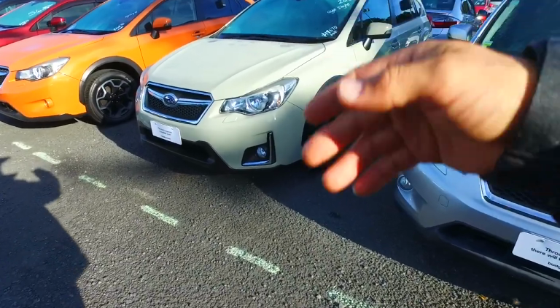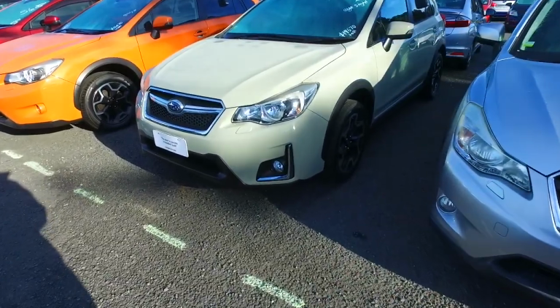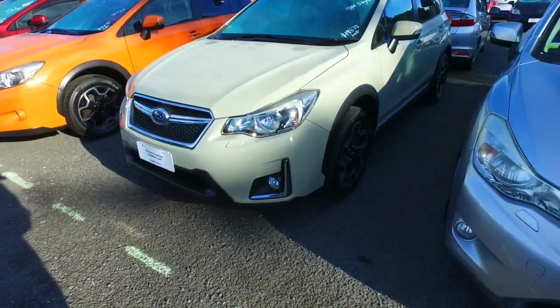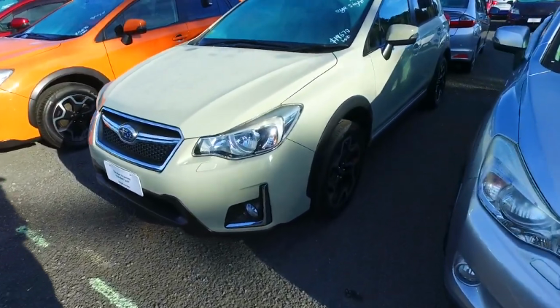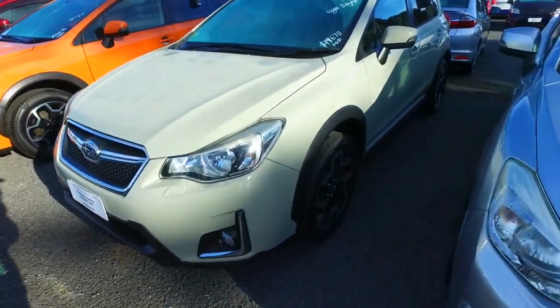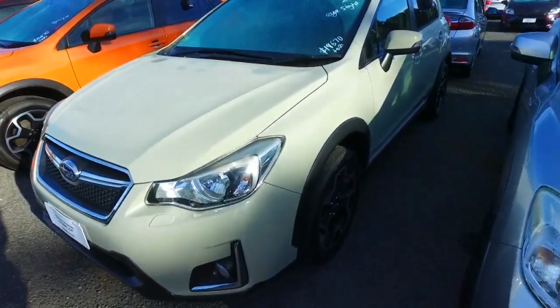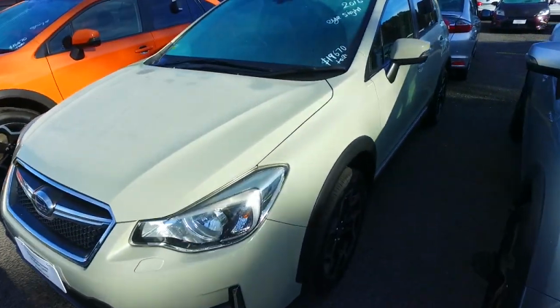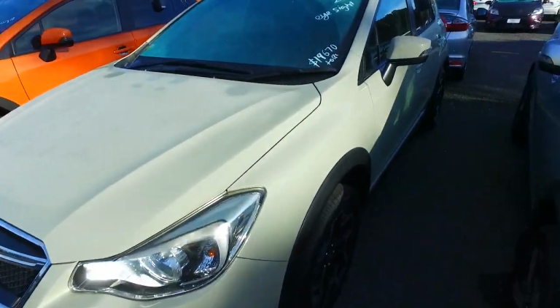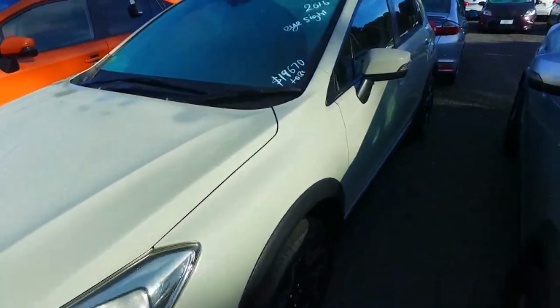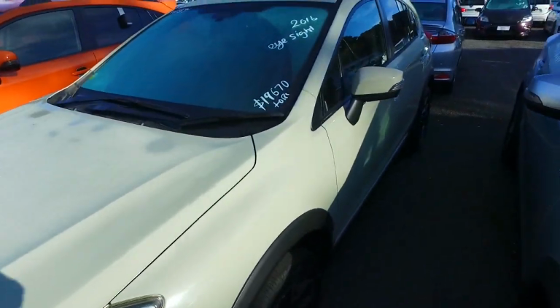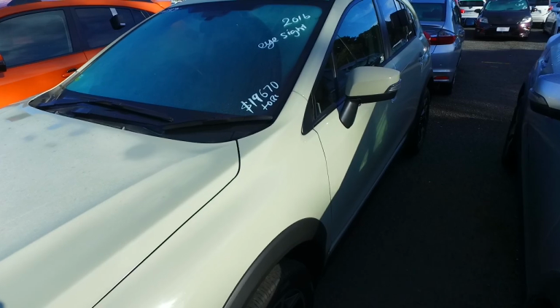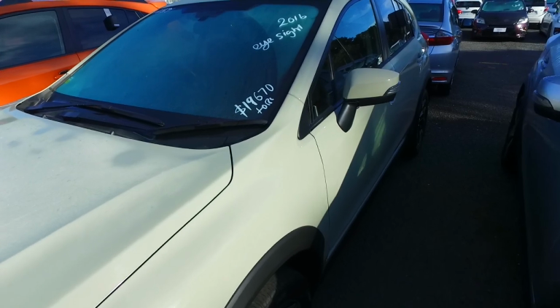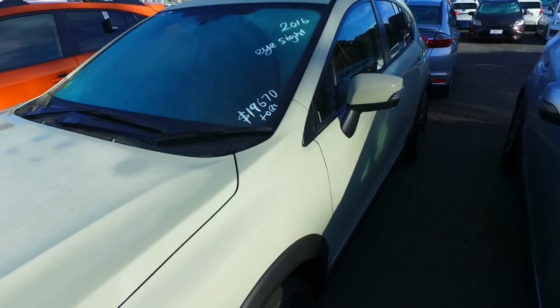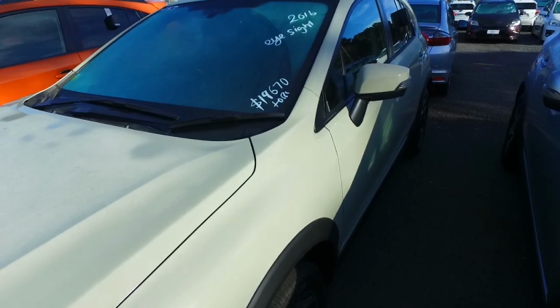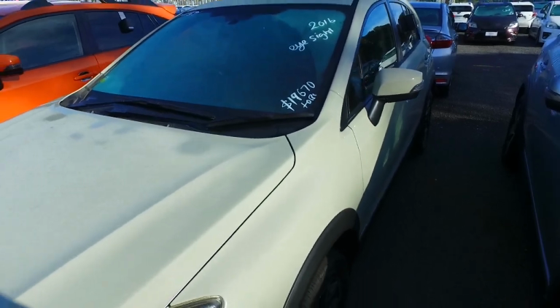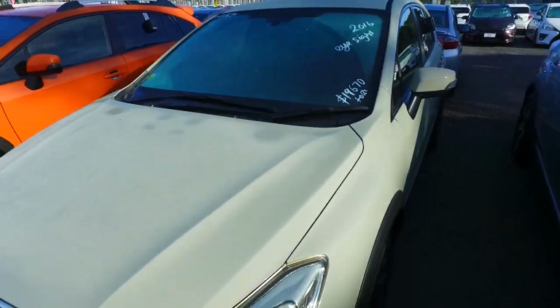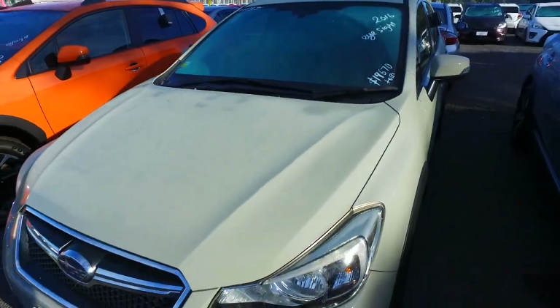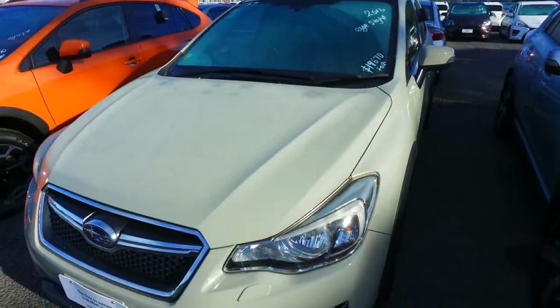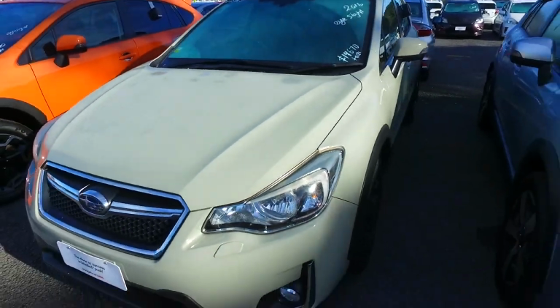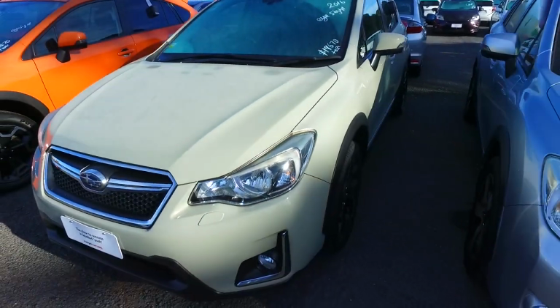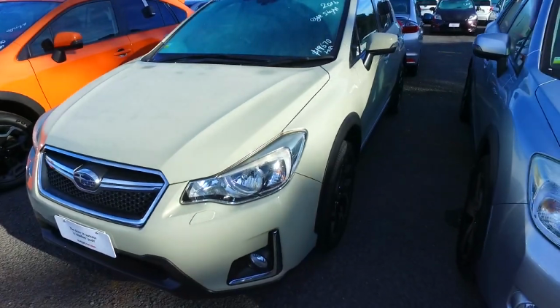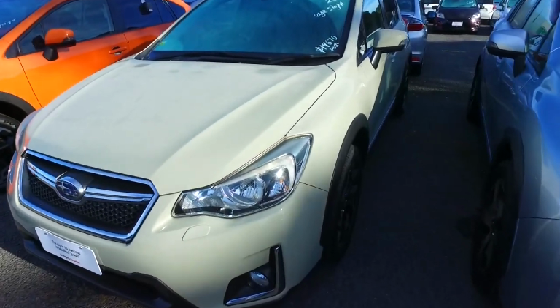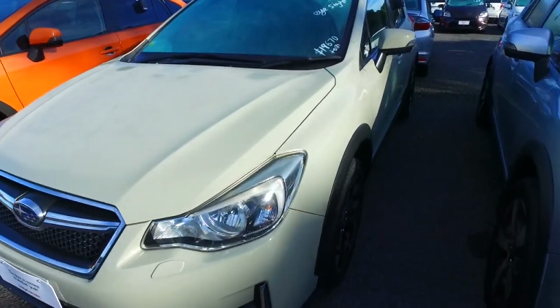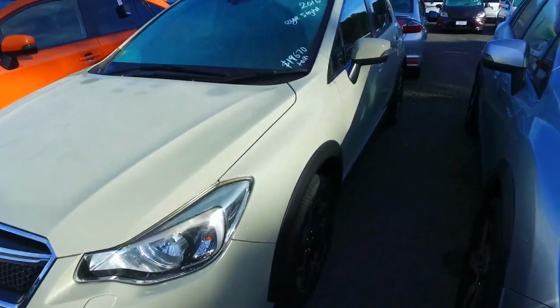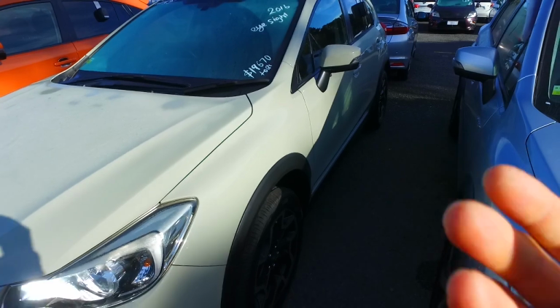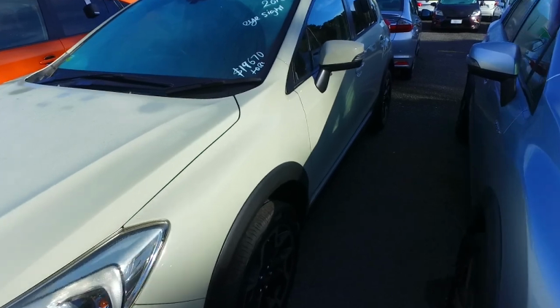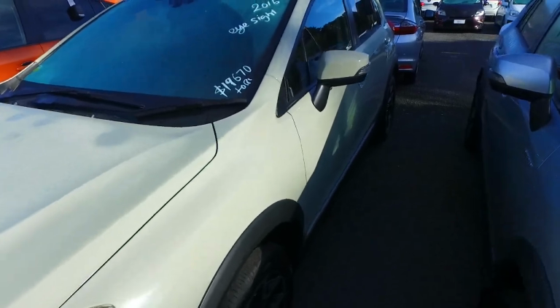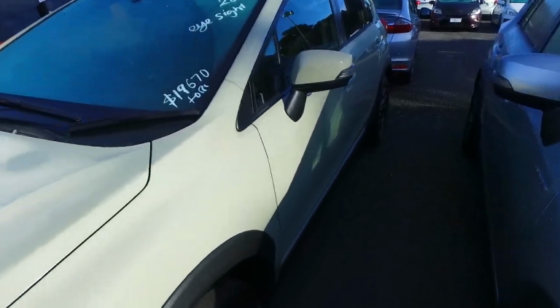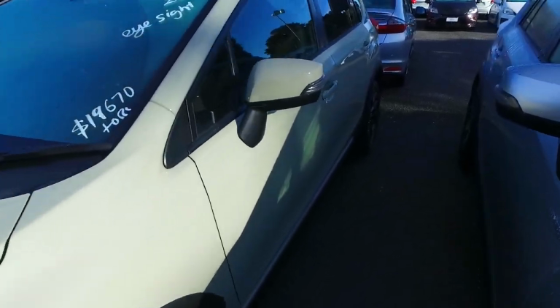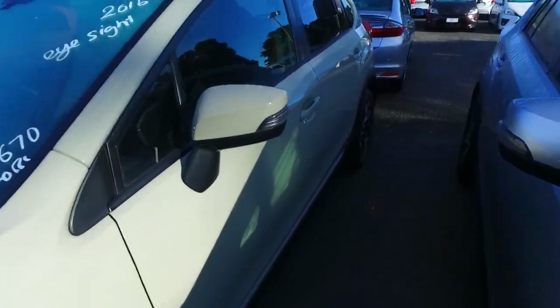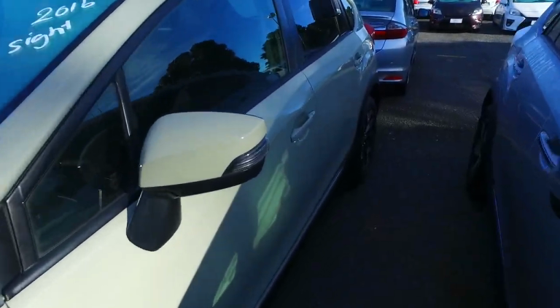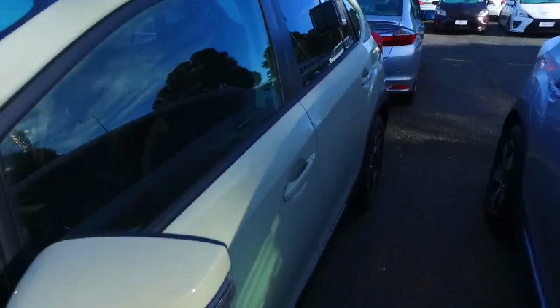This one here is around $20,000 driveway price. It's a 2016. We've got the EyeSight technology as well — Subaru's EyeSight gives you radar cruise control down to zero, a lane departure warning, pre-crash, and more.